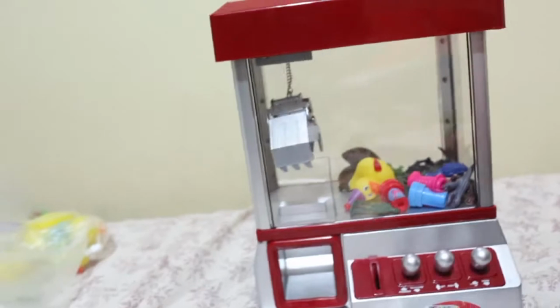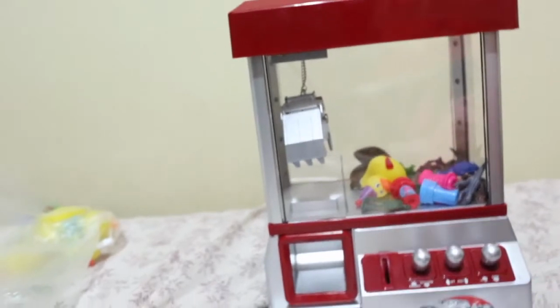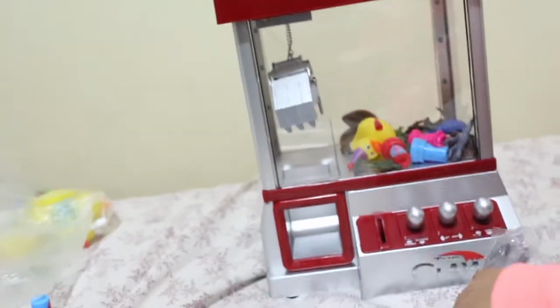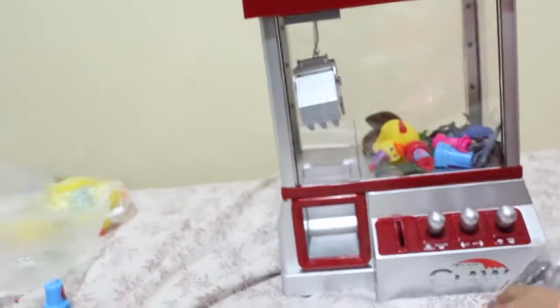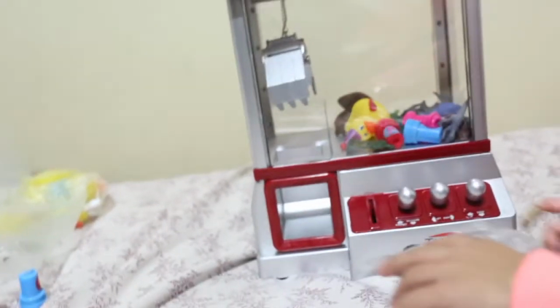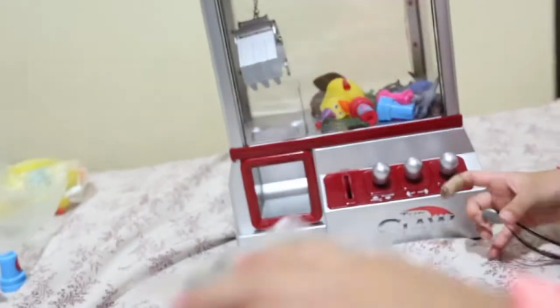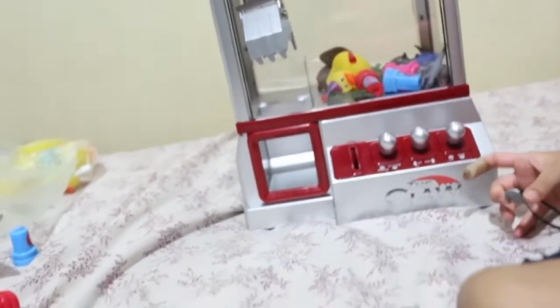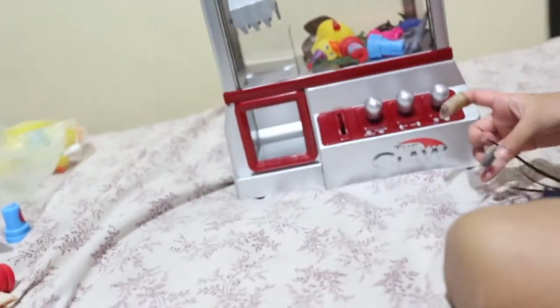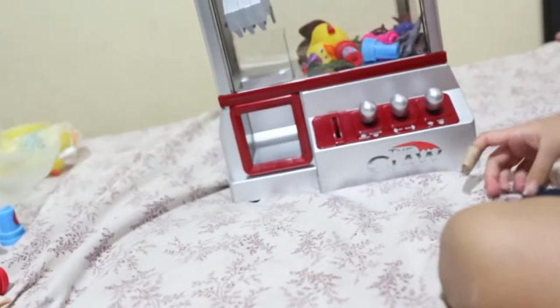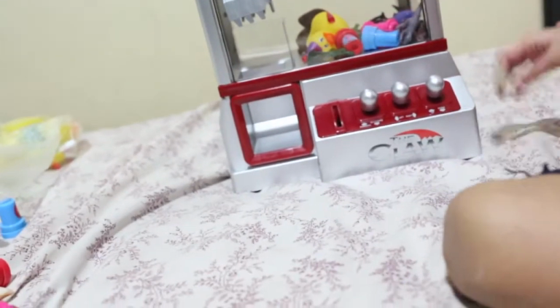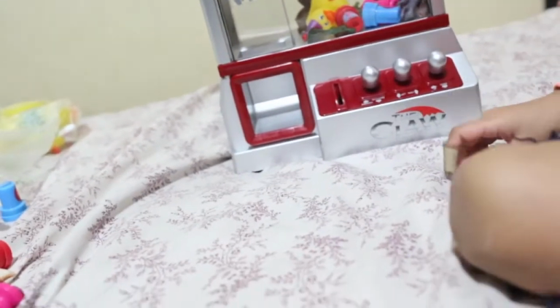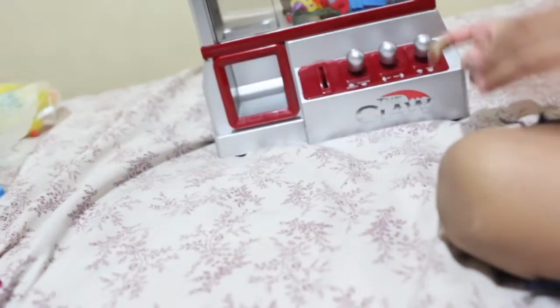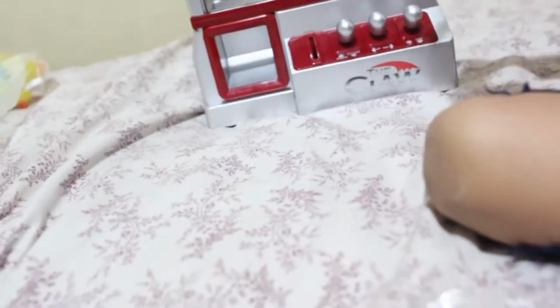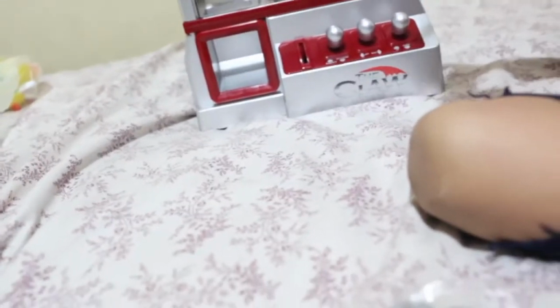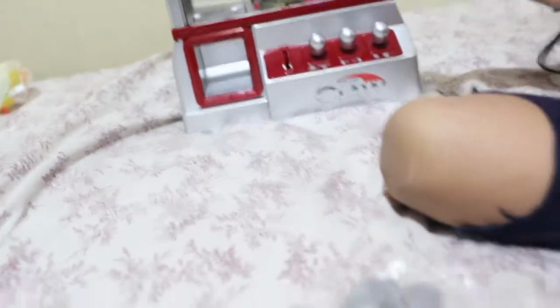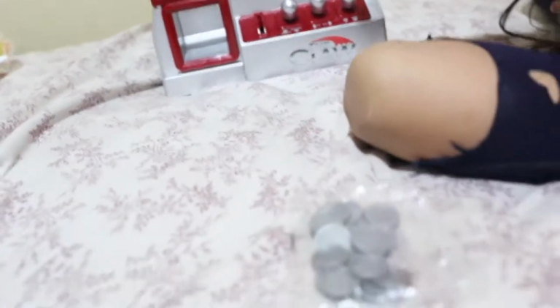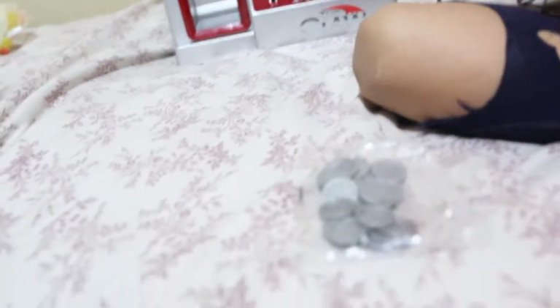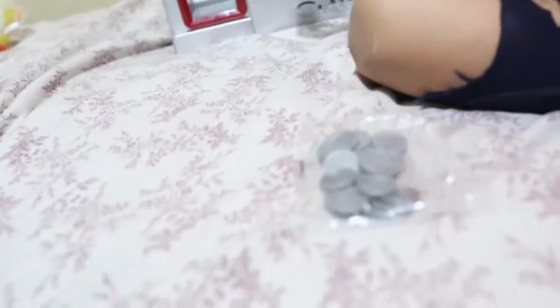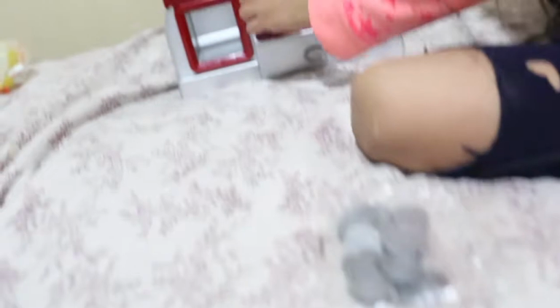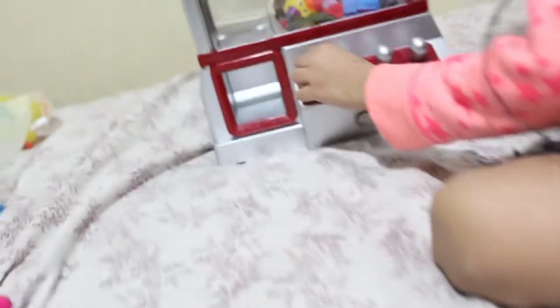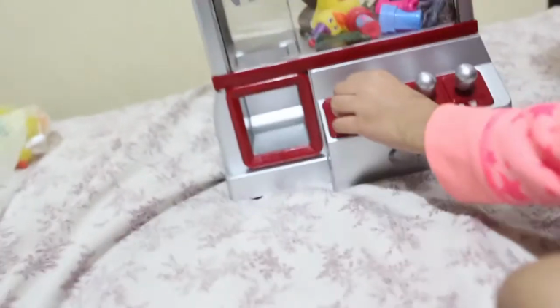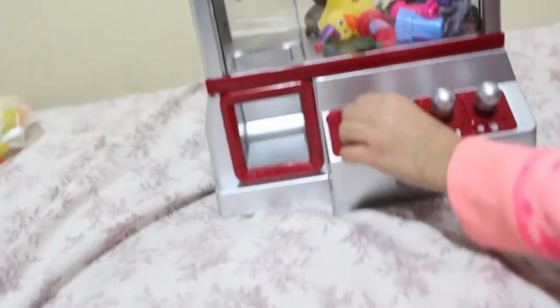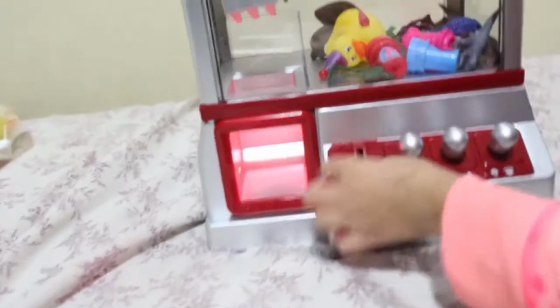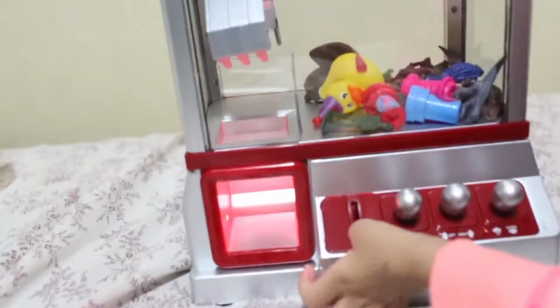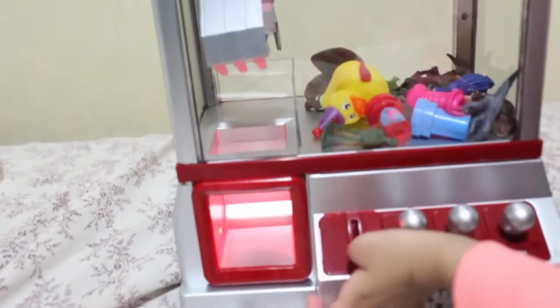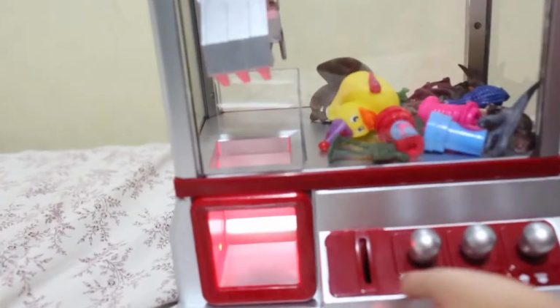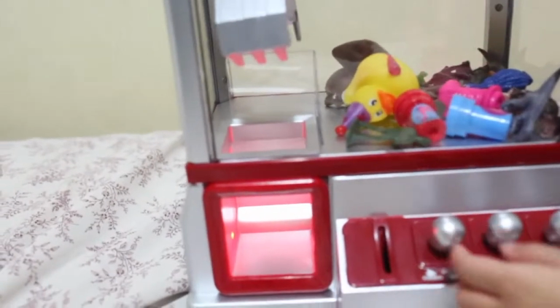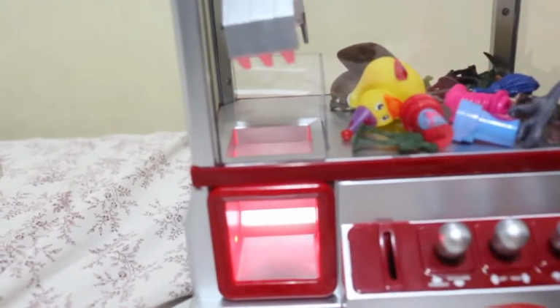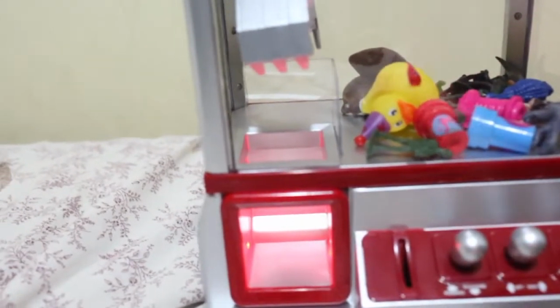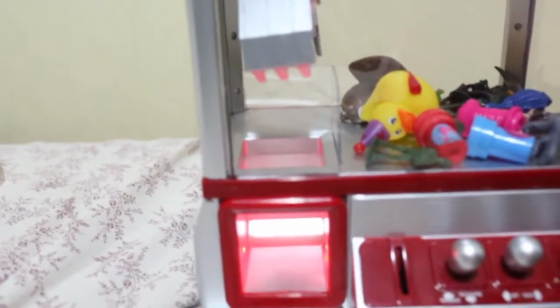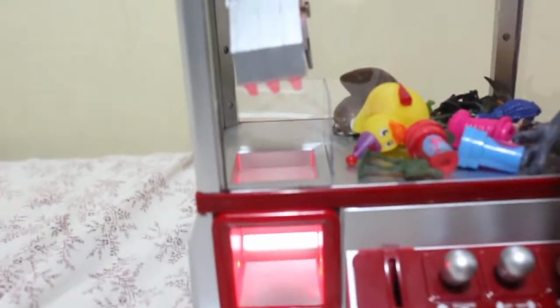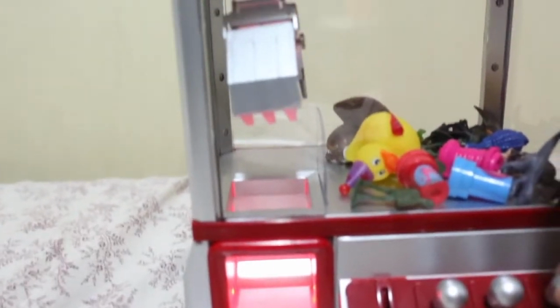Let's try this out. Here are our coins — I'm going to be putting this coin in. Okay, okay!